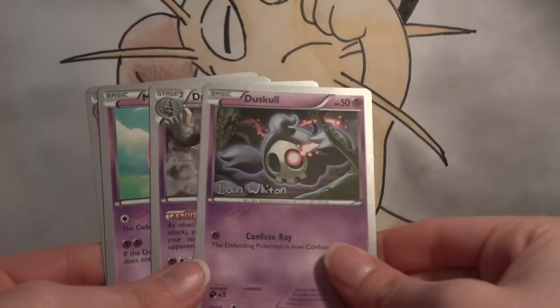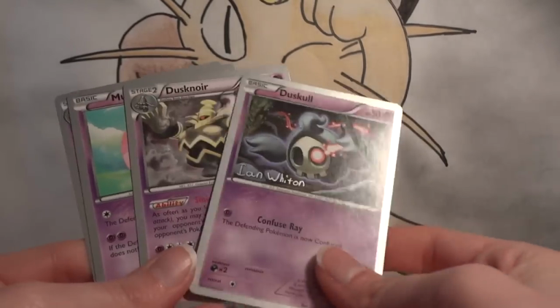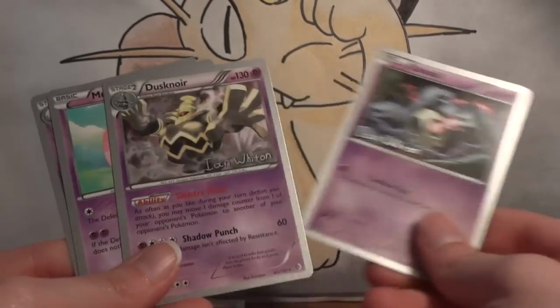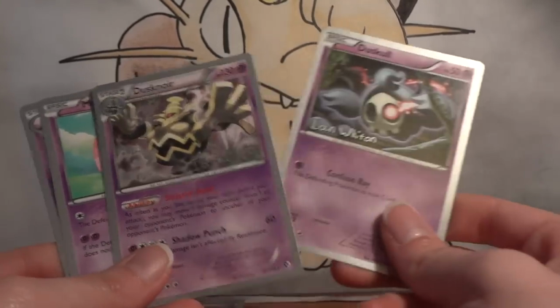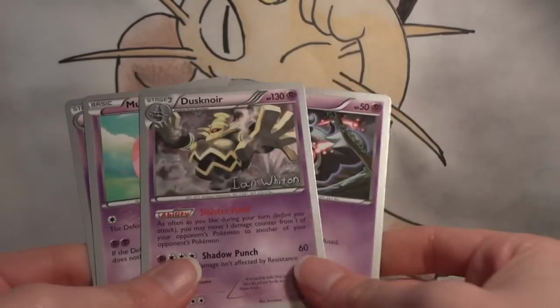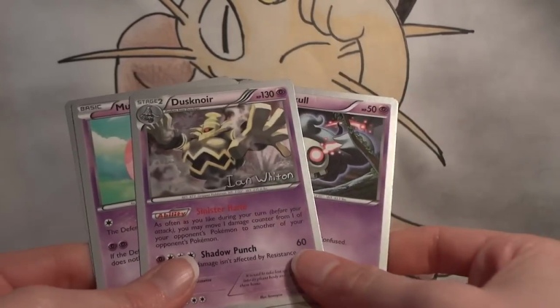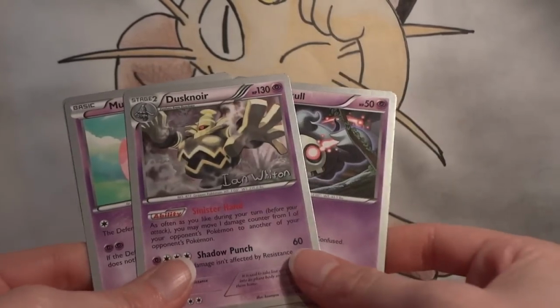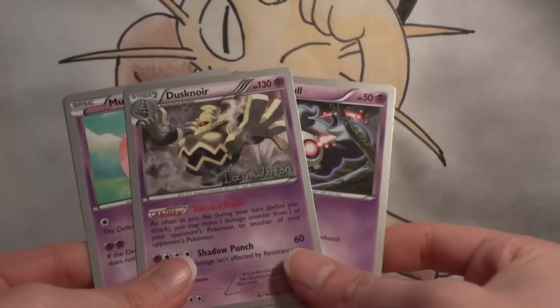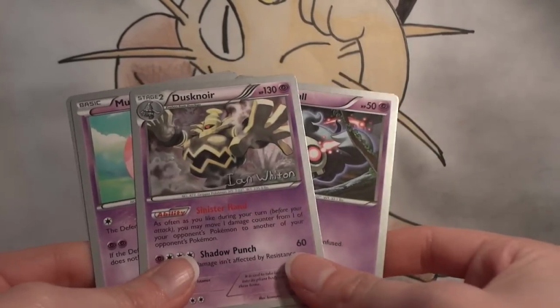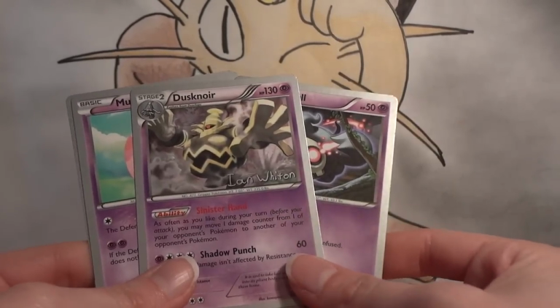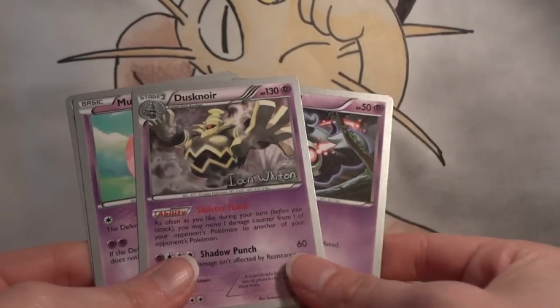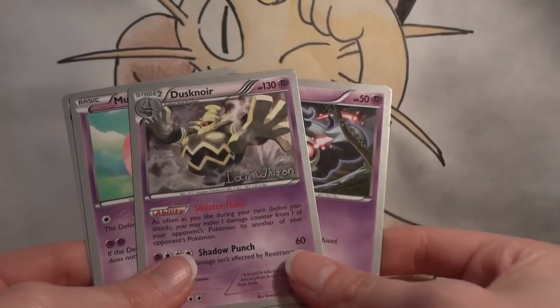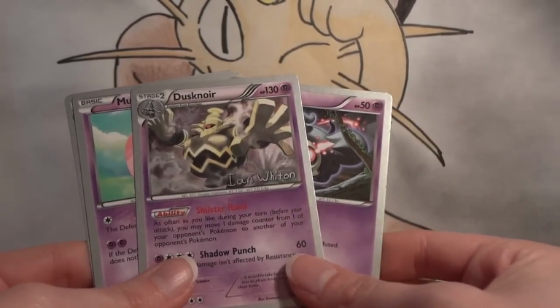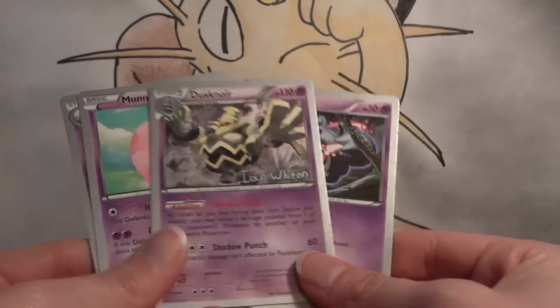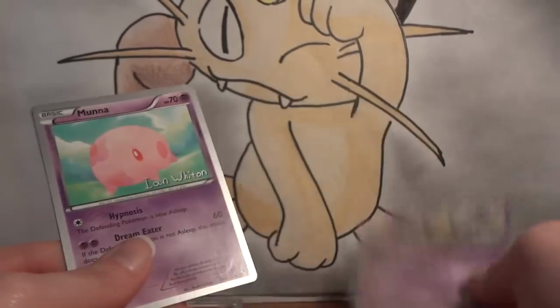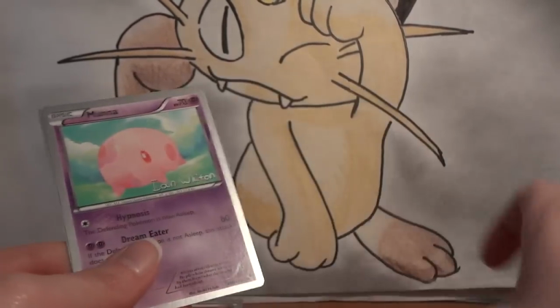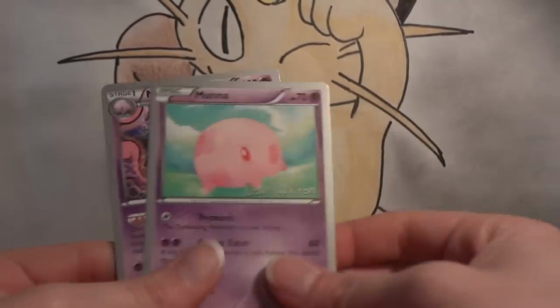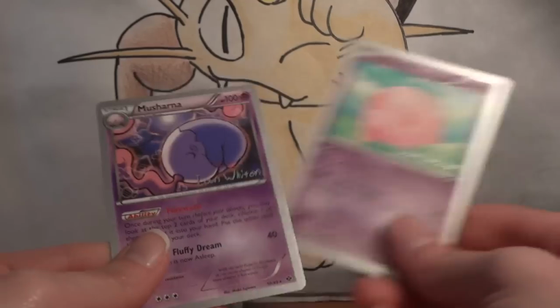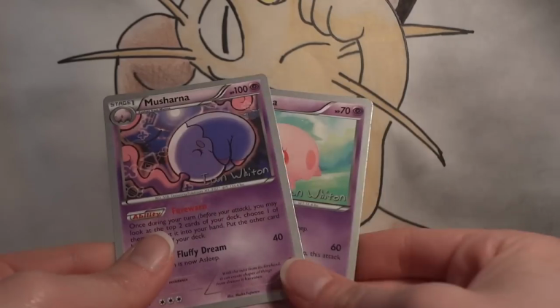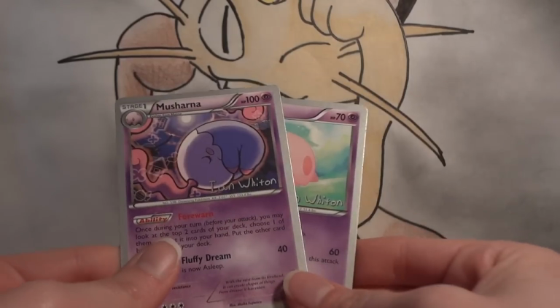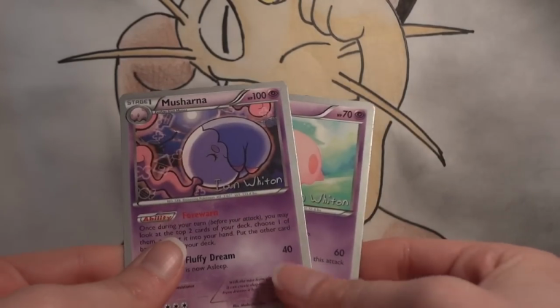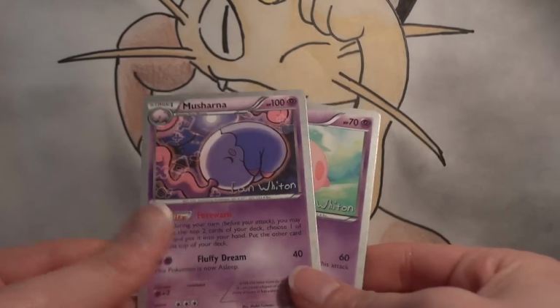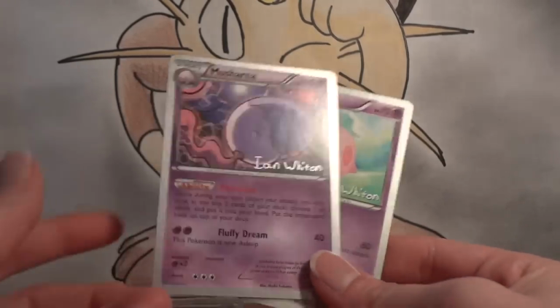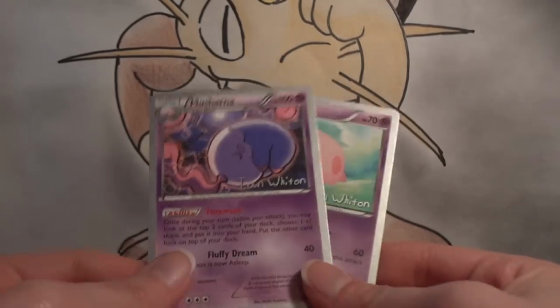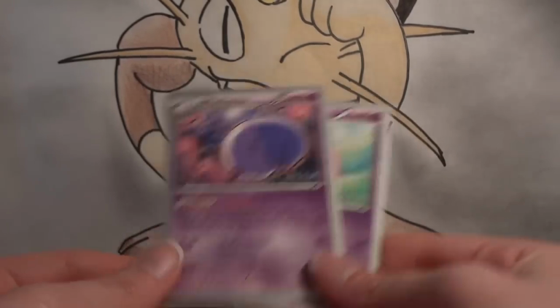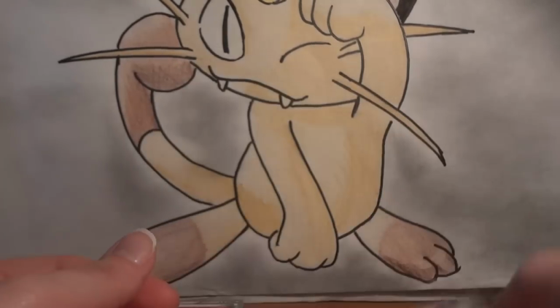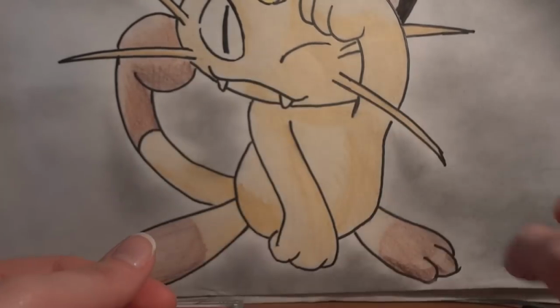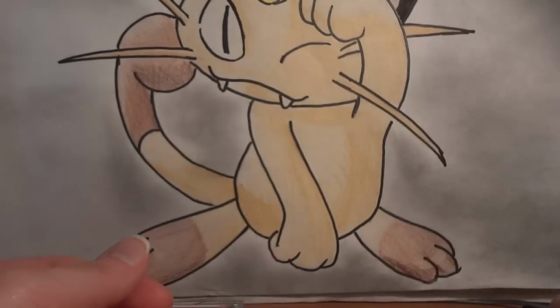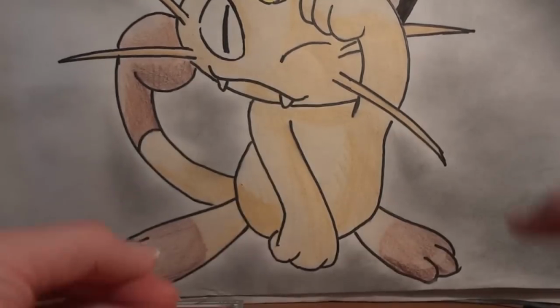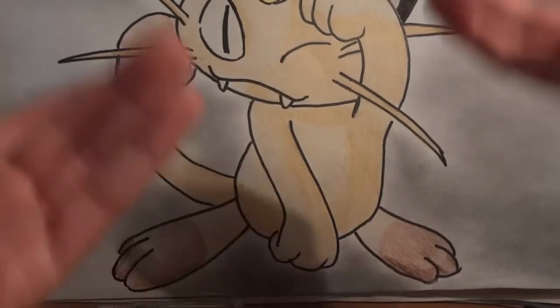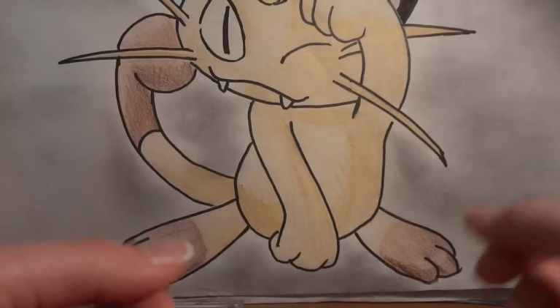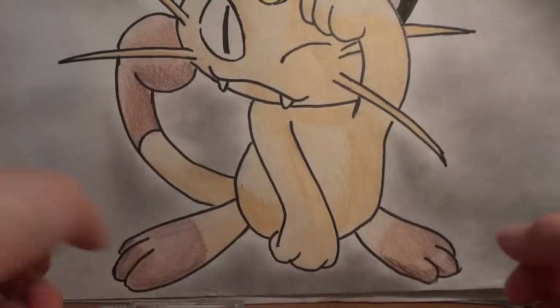A 1-1 Dusknoir line — the ultimate lock is when you have Dusknoir up. And a 1-1 Musharna line, which is your draw power to help you get what you need.